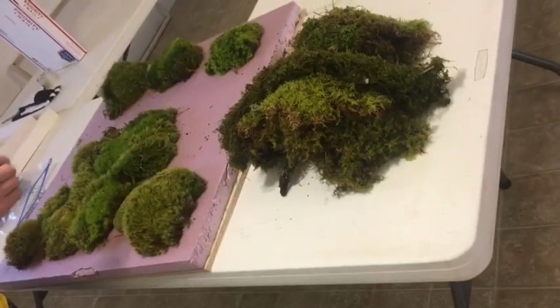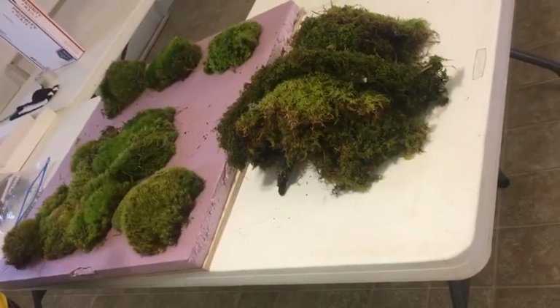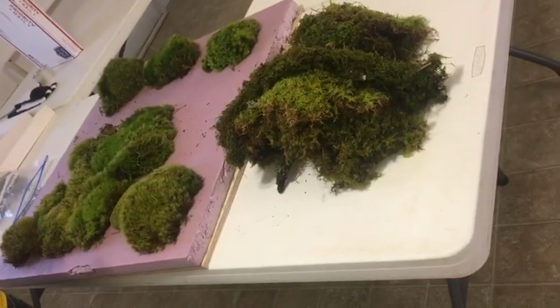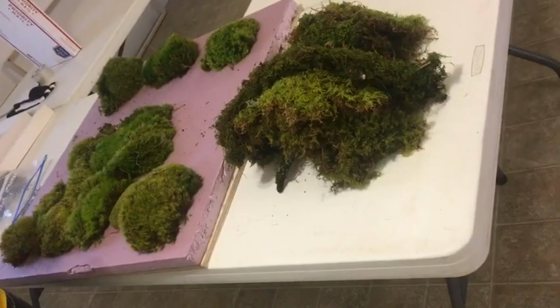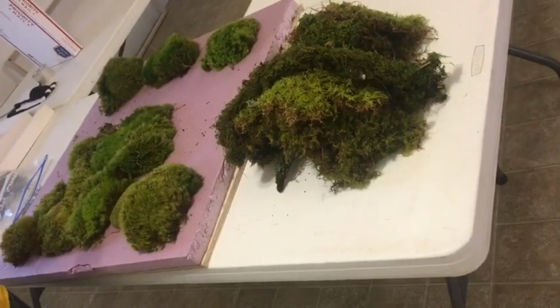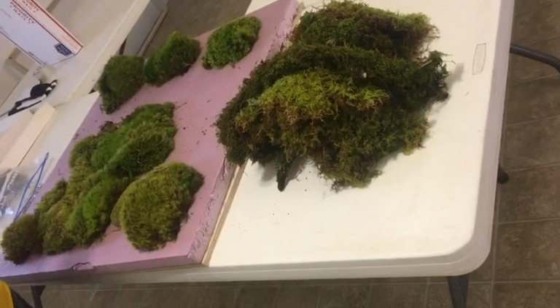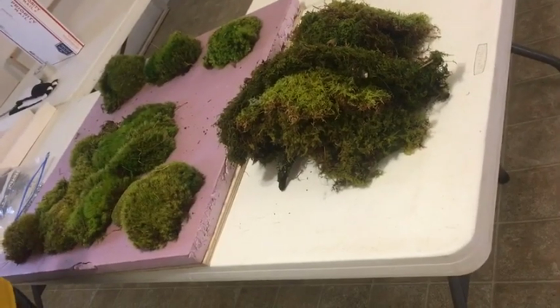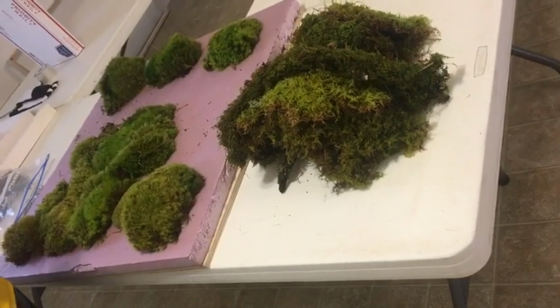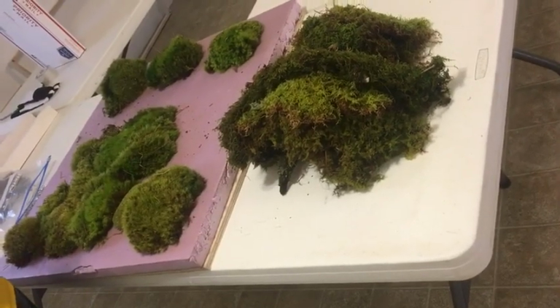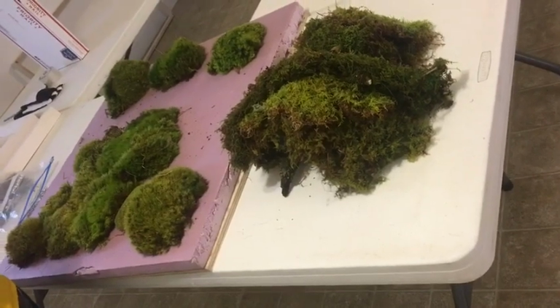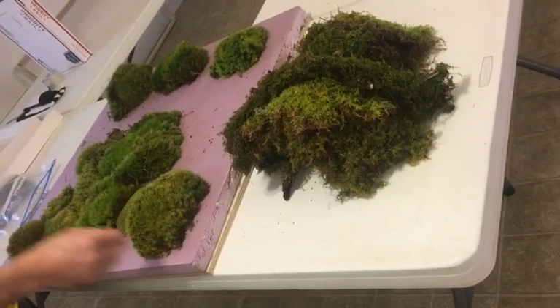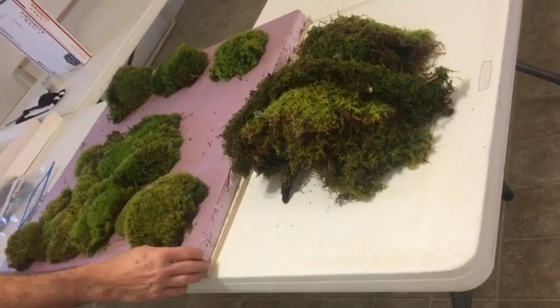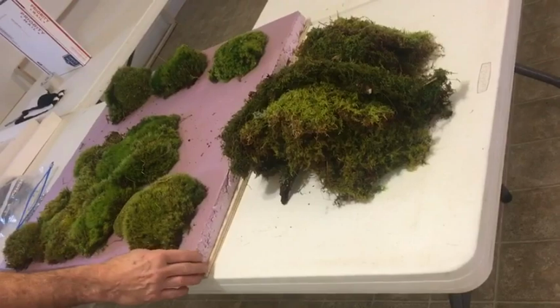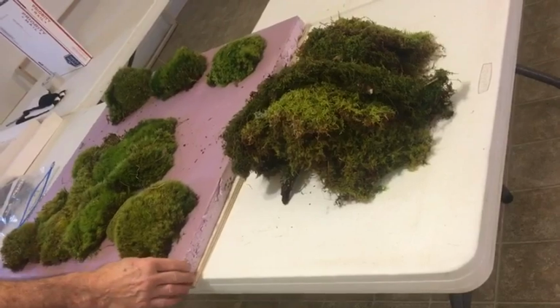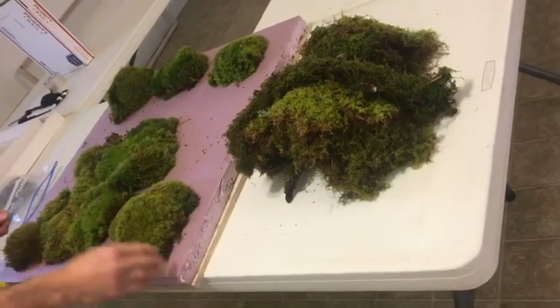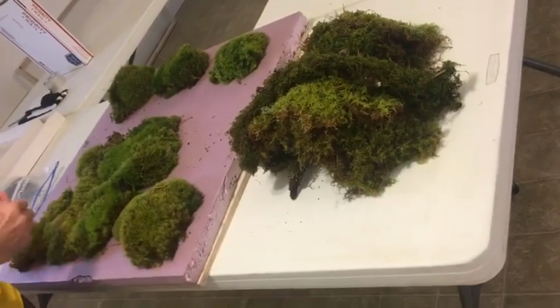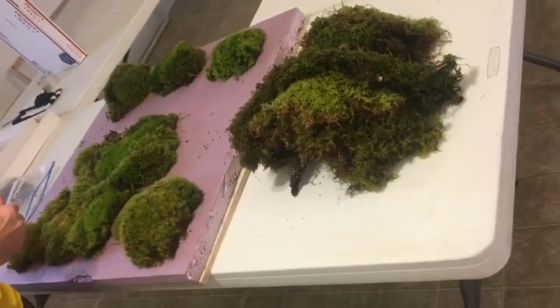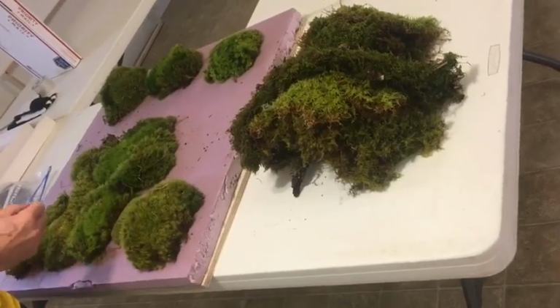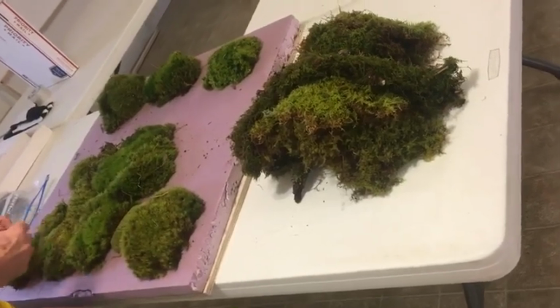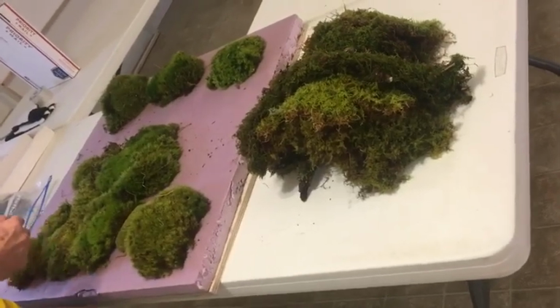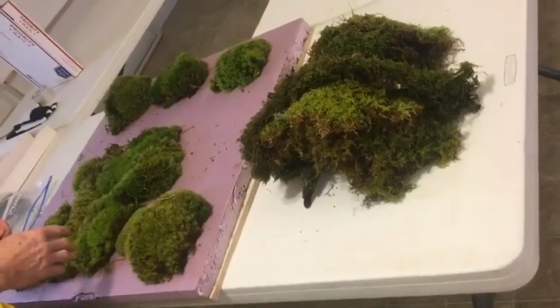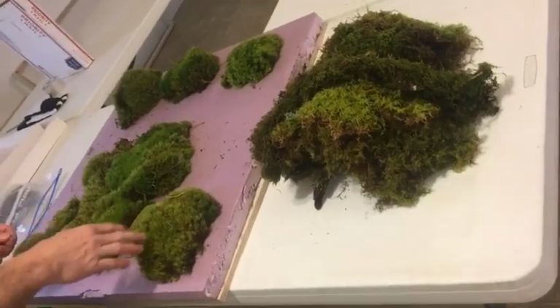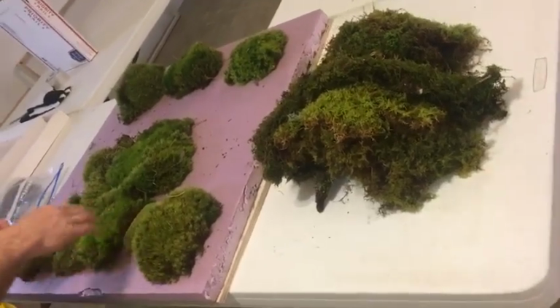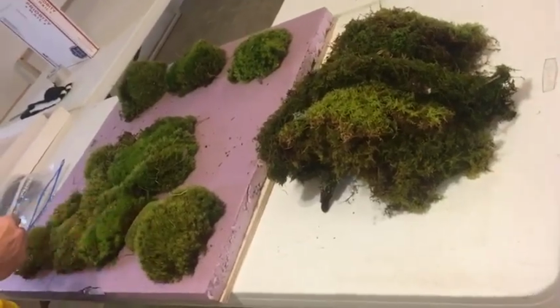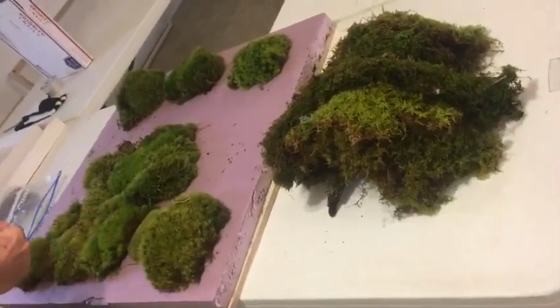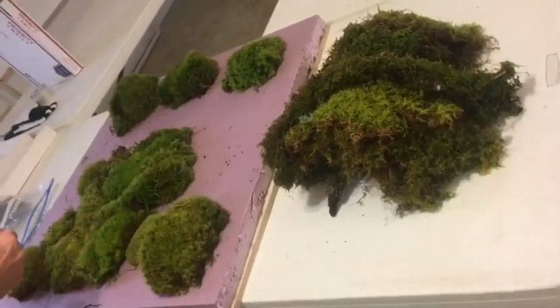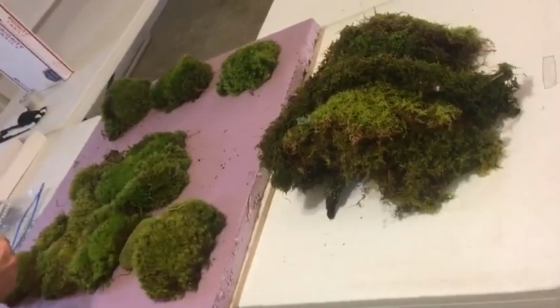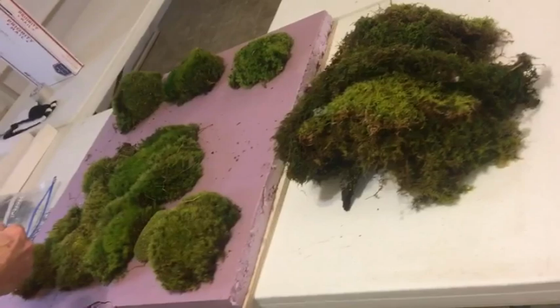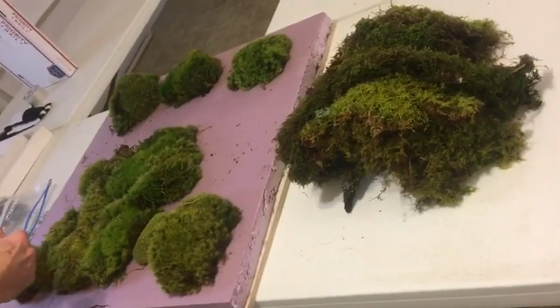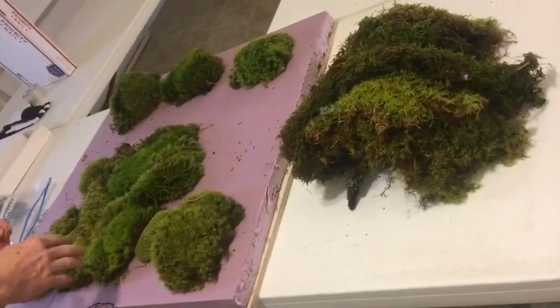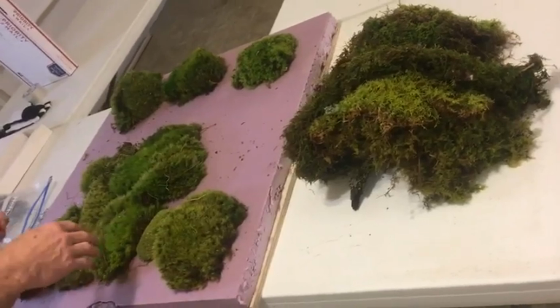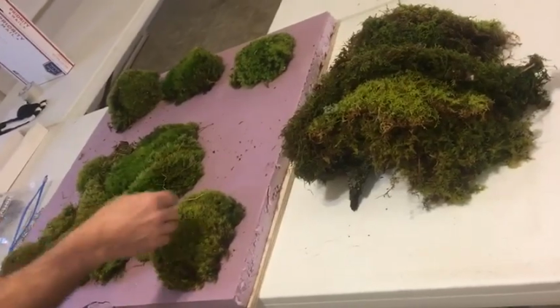This is Mark with Mountain Elegance and I'm just going to show how you attach the moss to these foam boards. It's pretty easy and we just kind of laid the design out here on this, and that's what you can do.